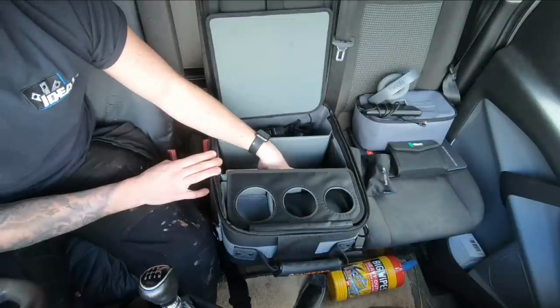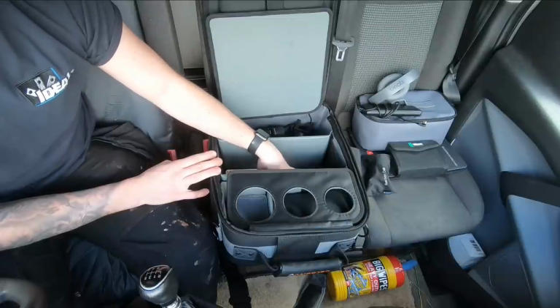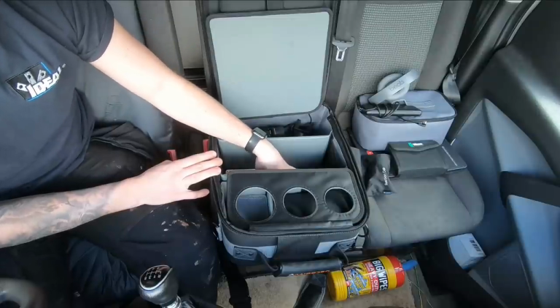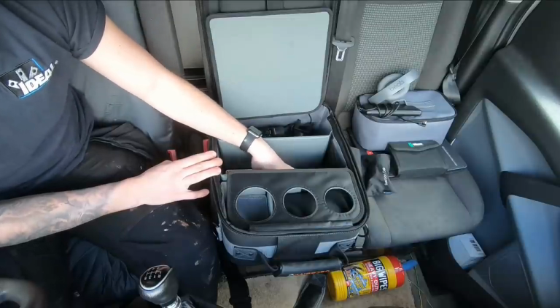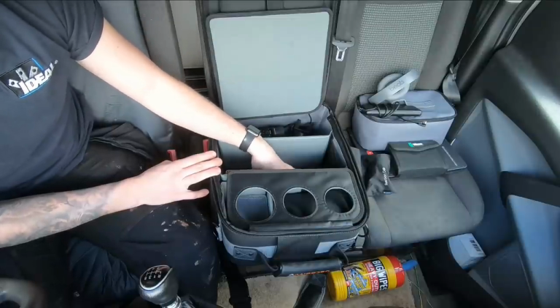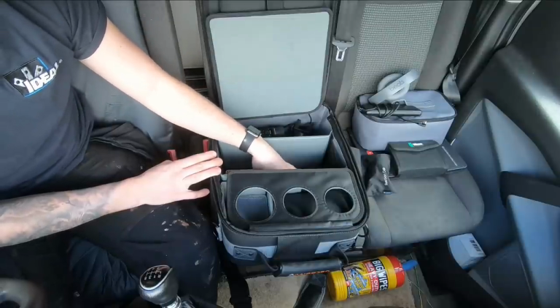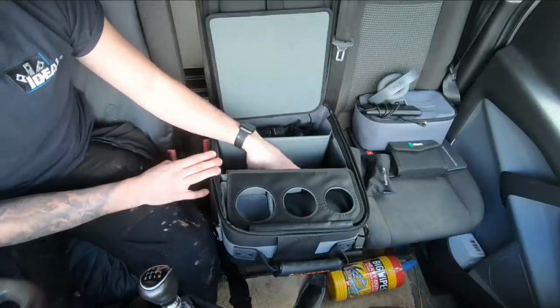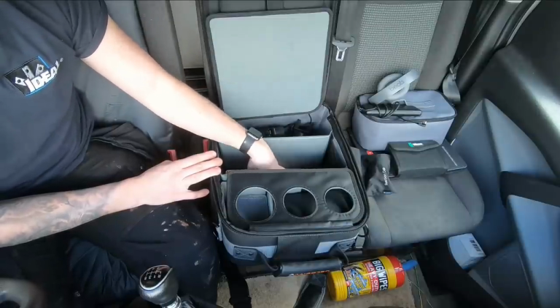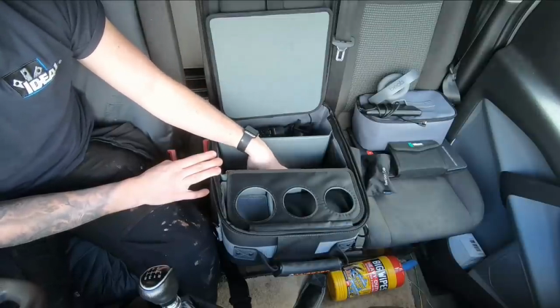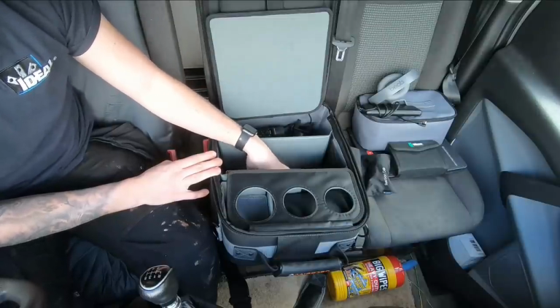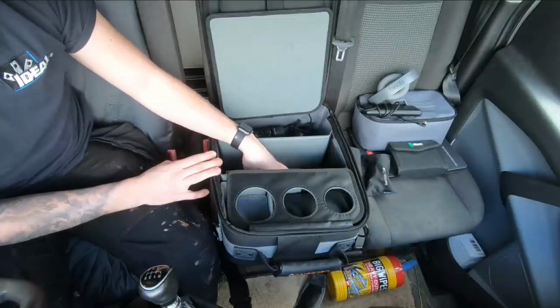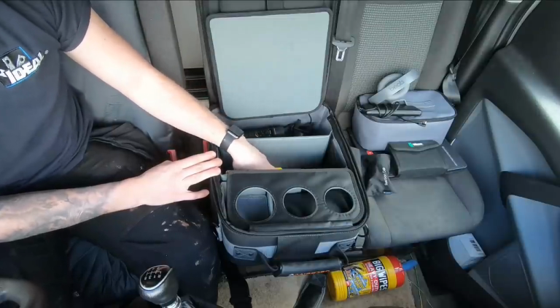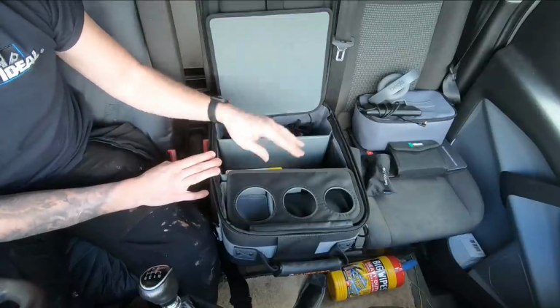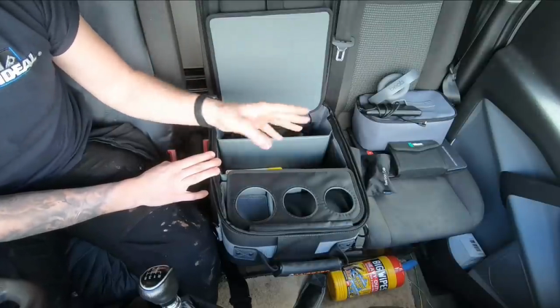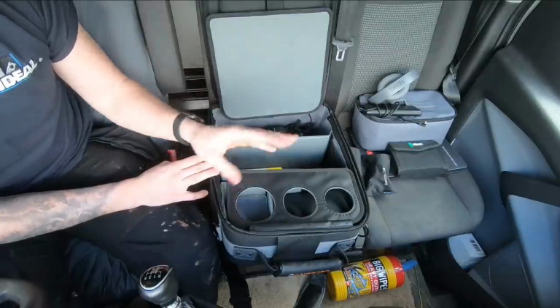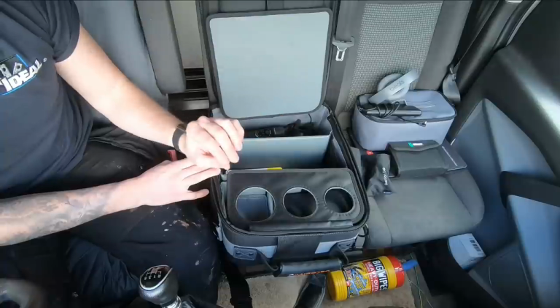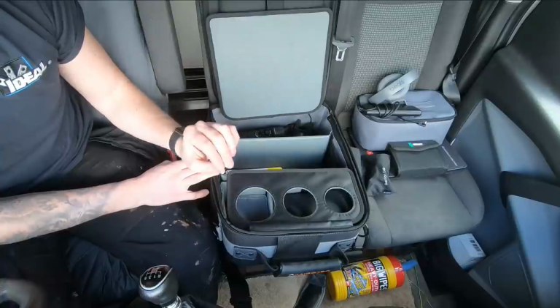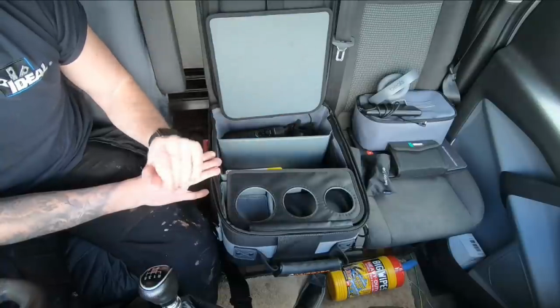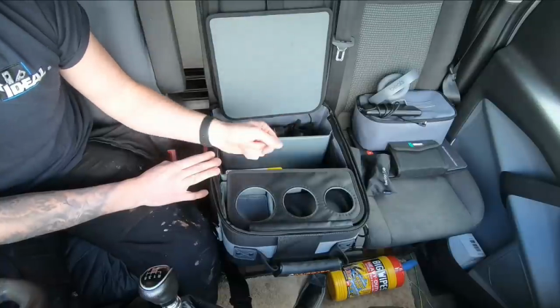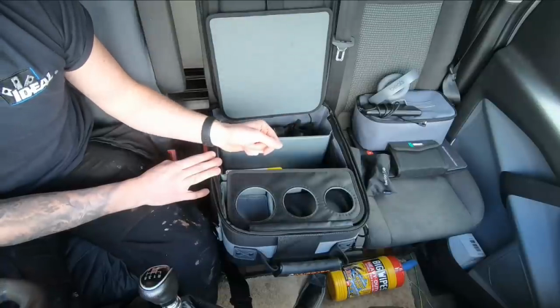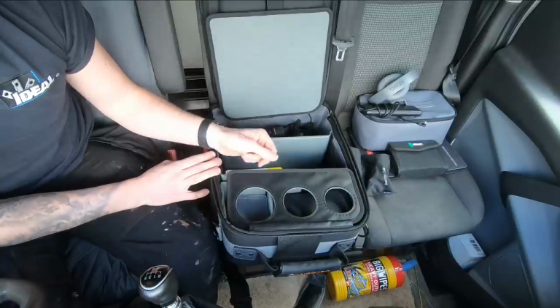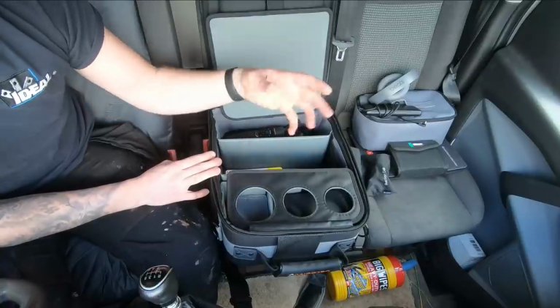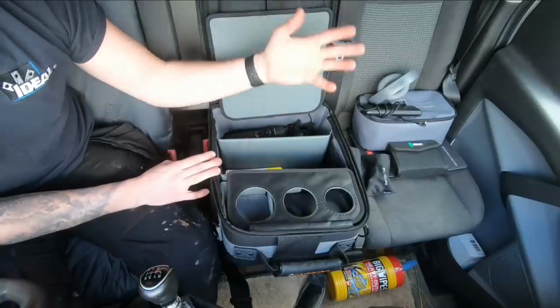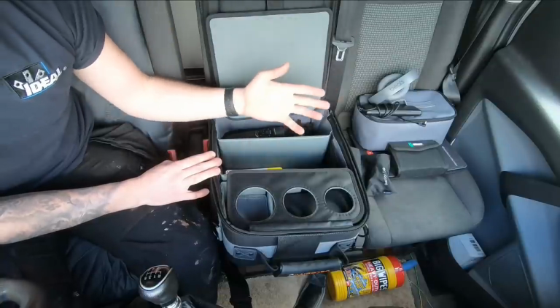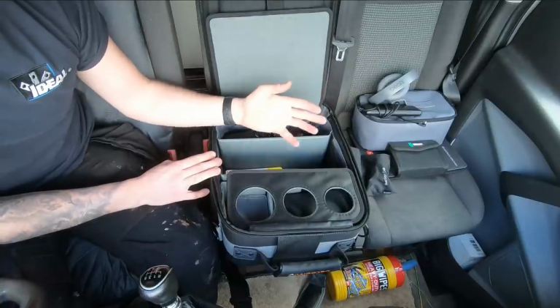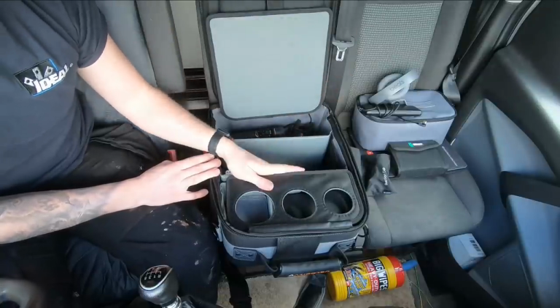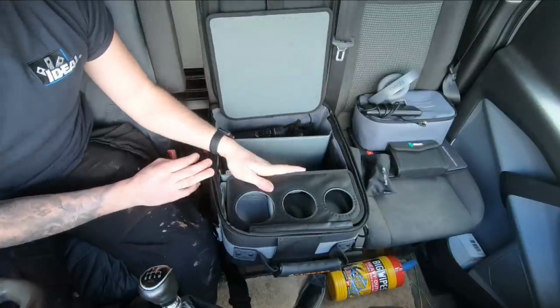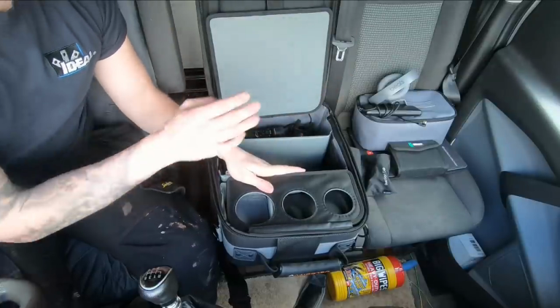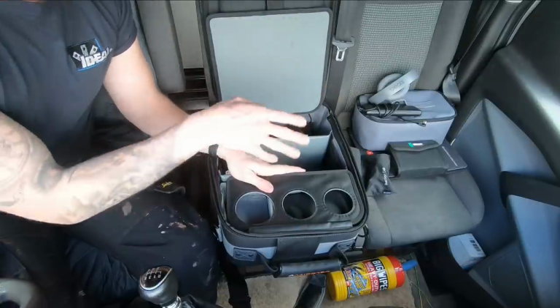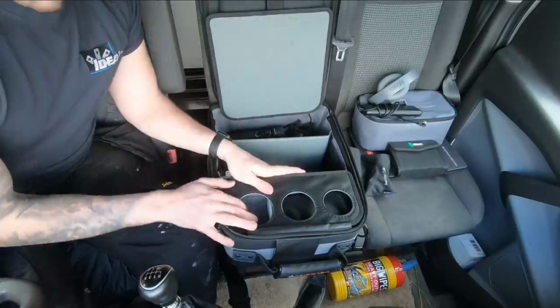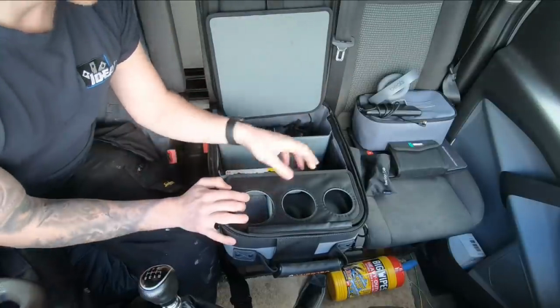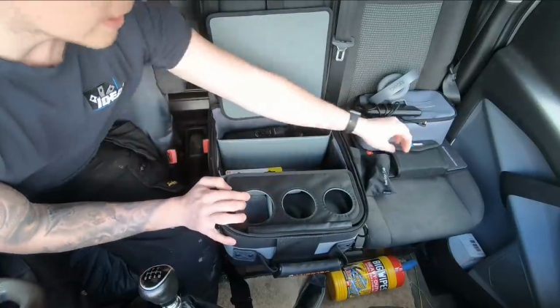I've seen other people in other videos keeping tools in those side pouches — a screwdriver set, torx screwdriver set, or the expensive small tools you don't want to leave in the van overnight. If you do leave your stuff in the van, you can take them out with this bag.